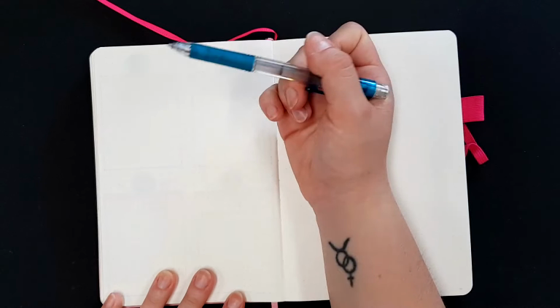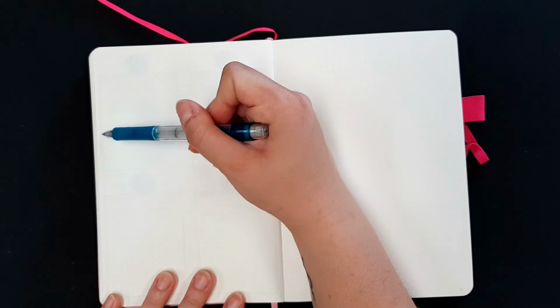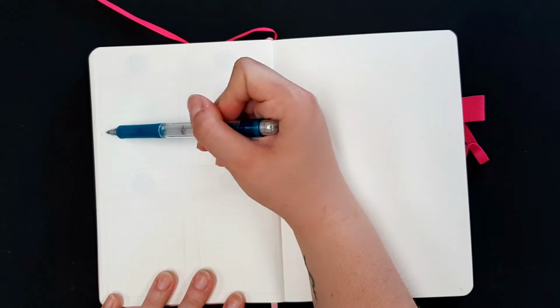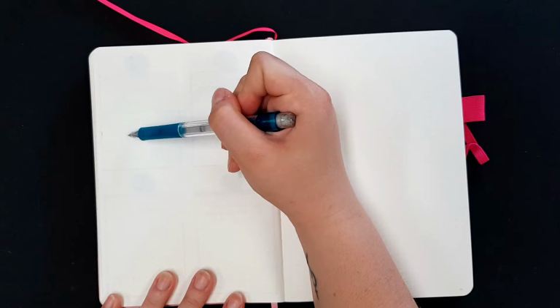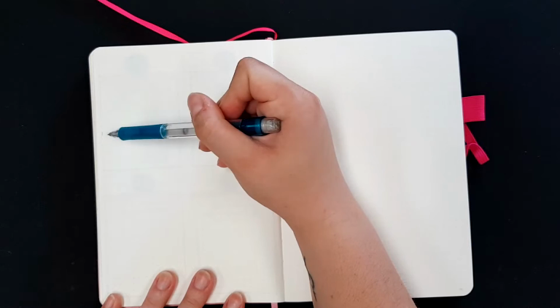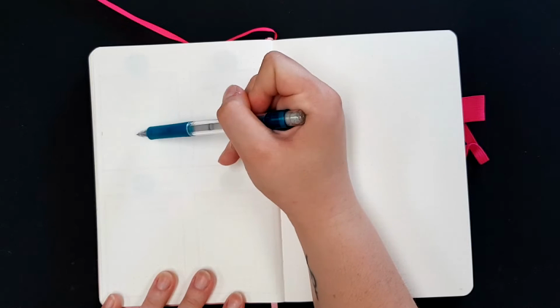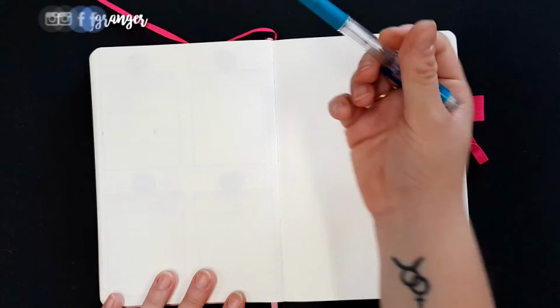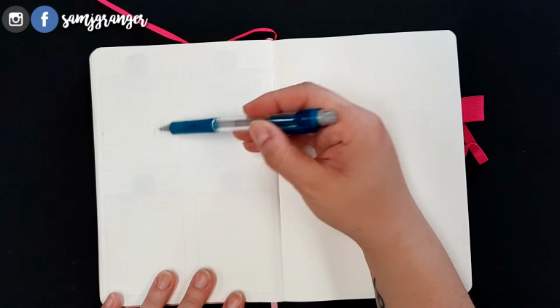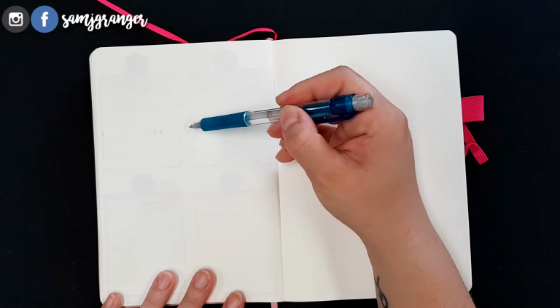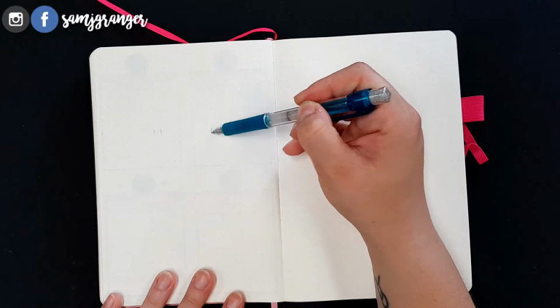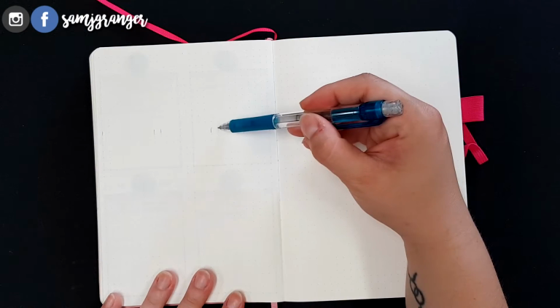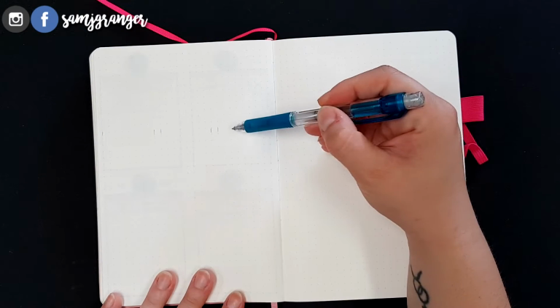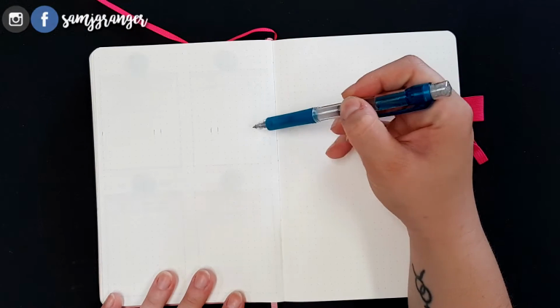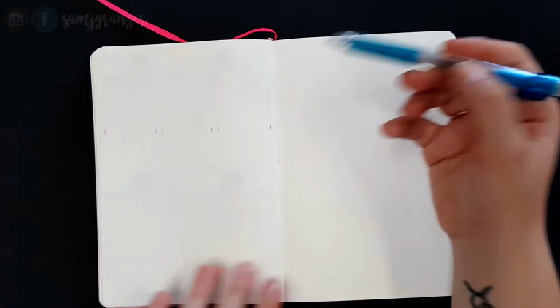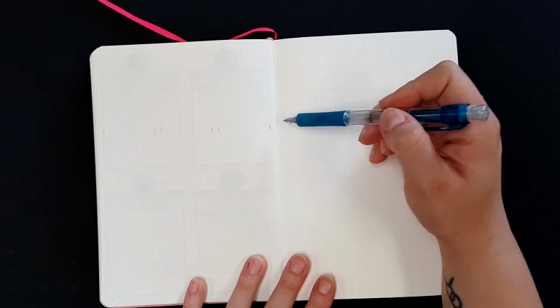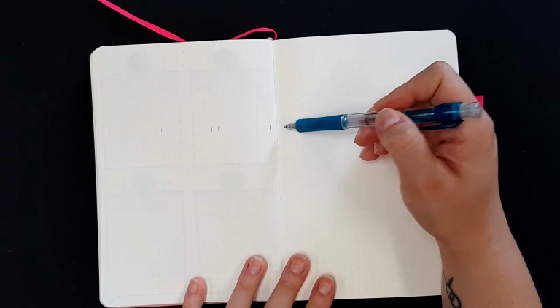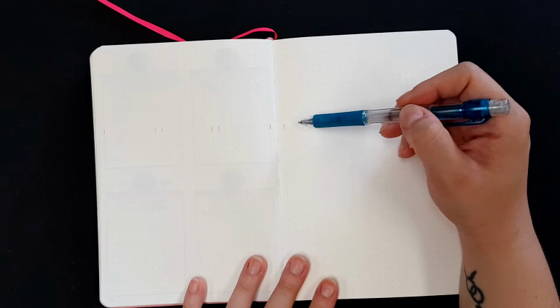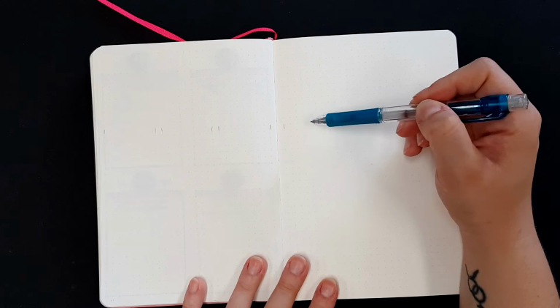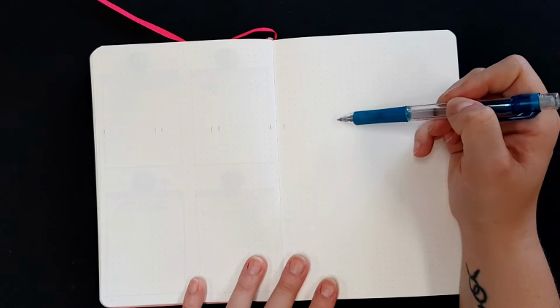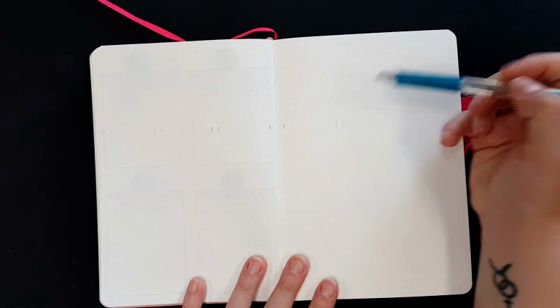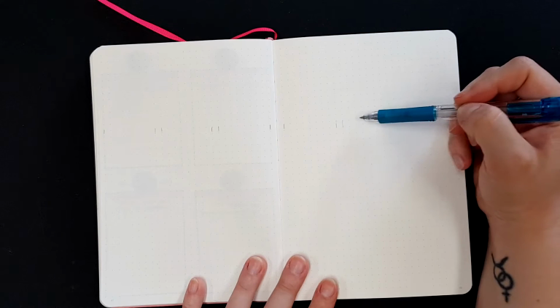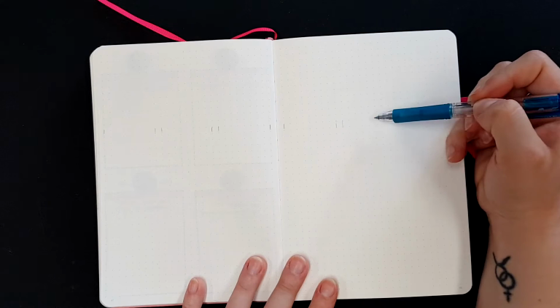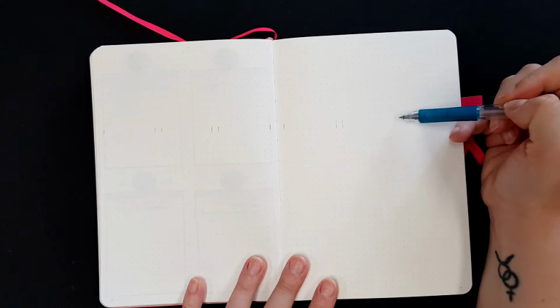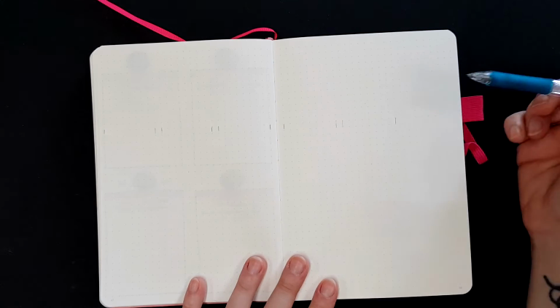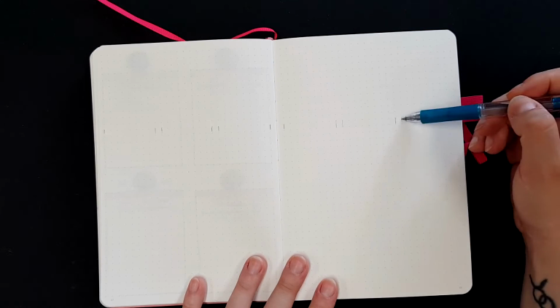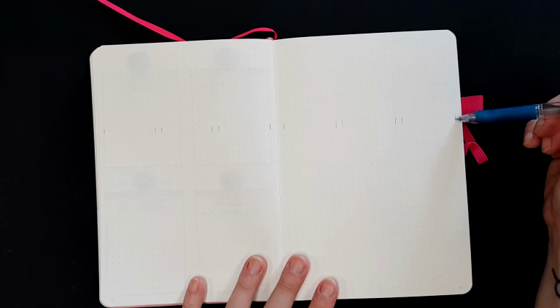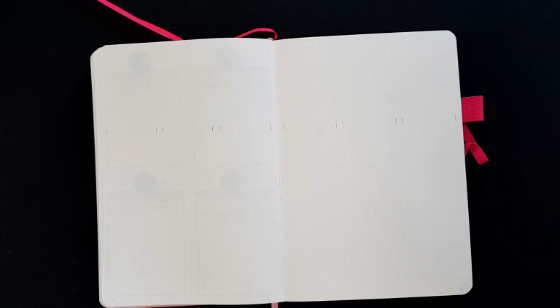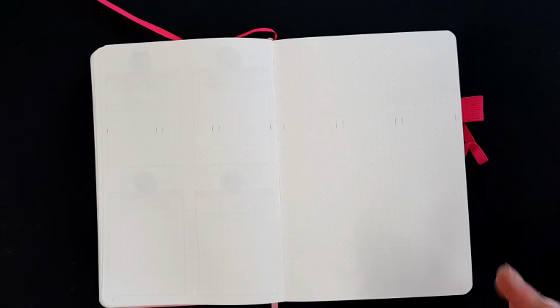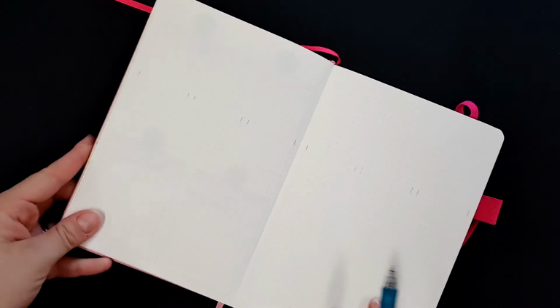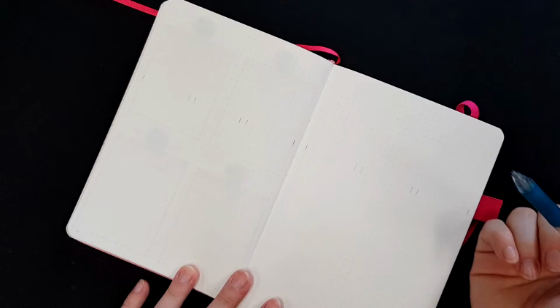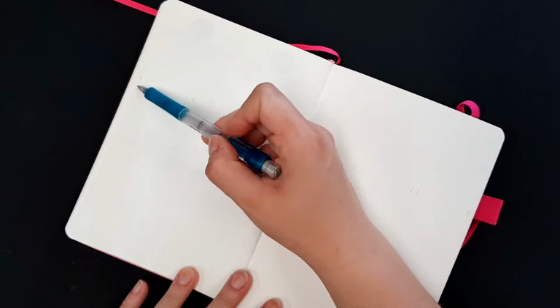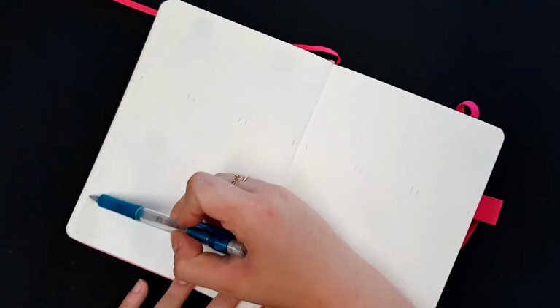Hi guys and welcome back to my channel. This week's video is a little plan-with-me — a weekly spread that I'm doing up. Let's just jump right in and get started.